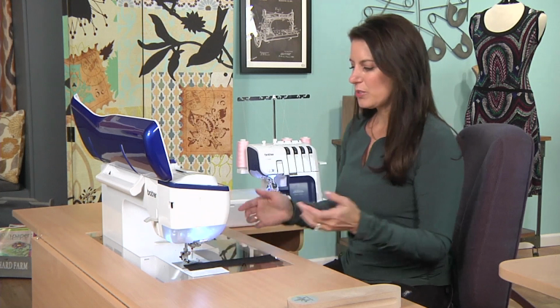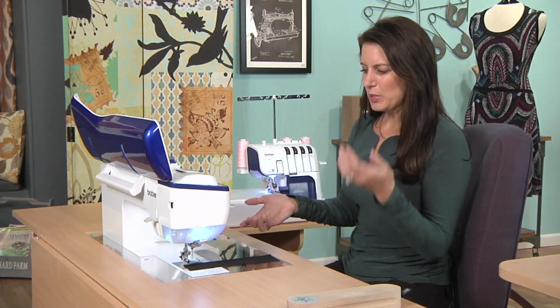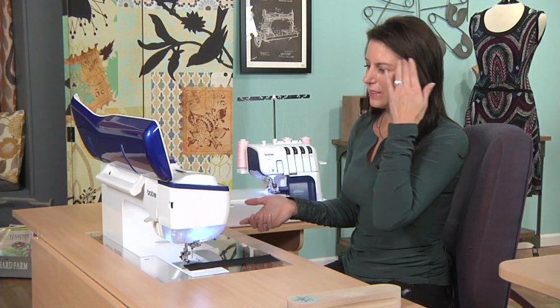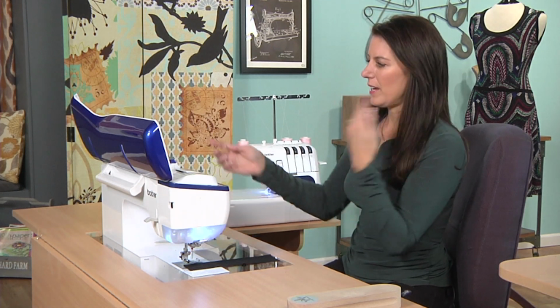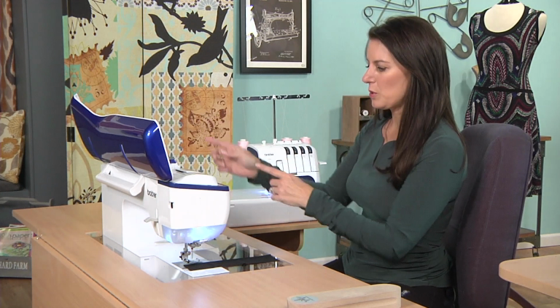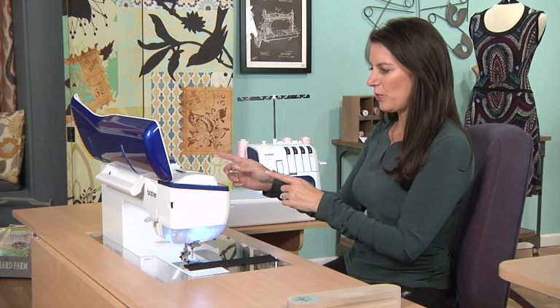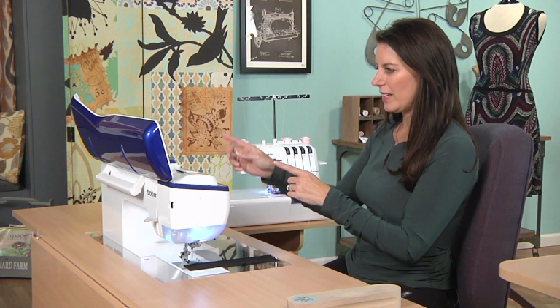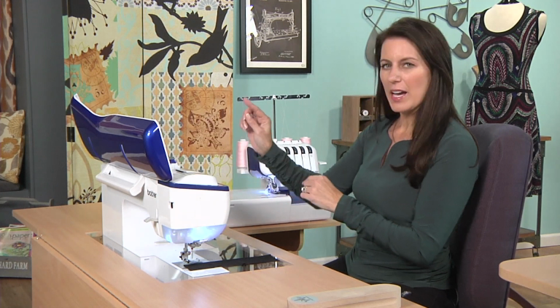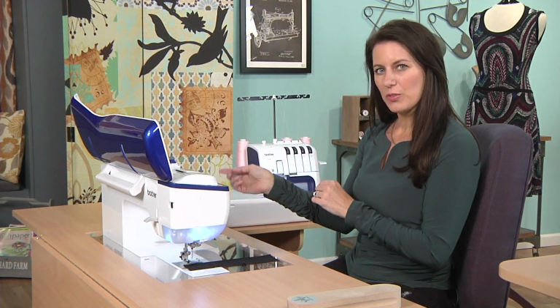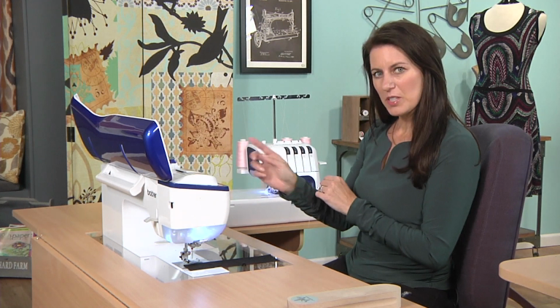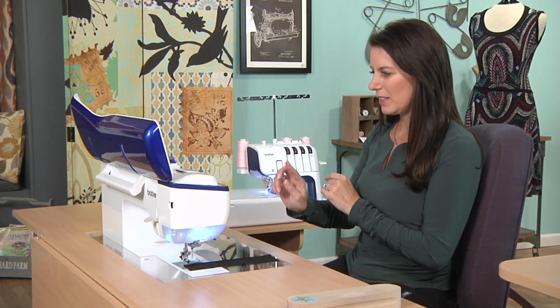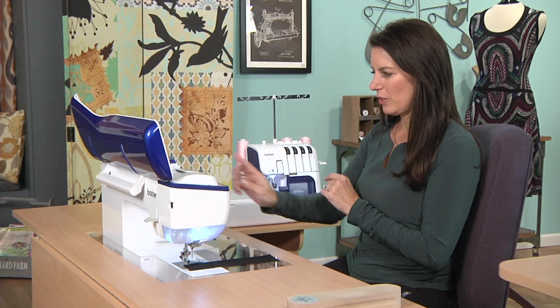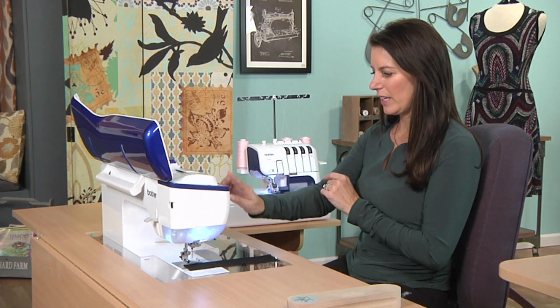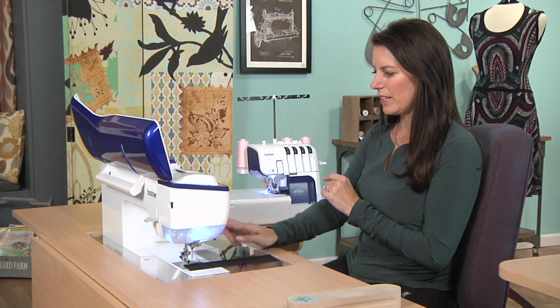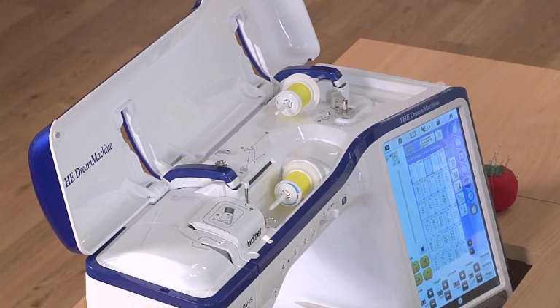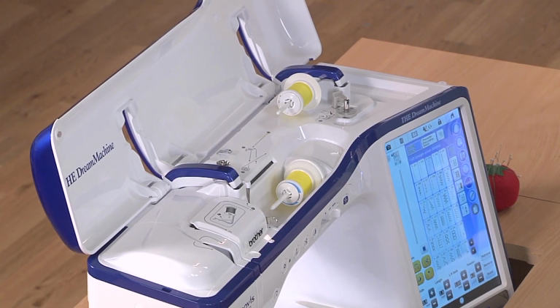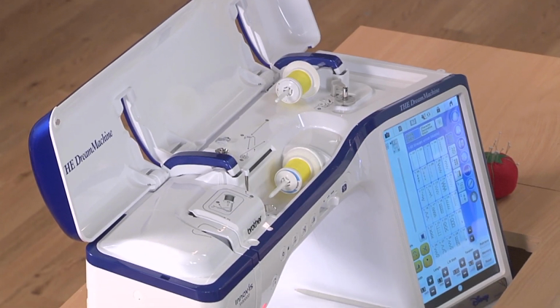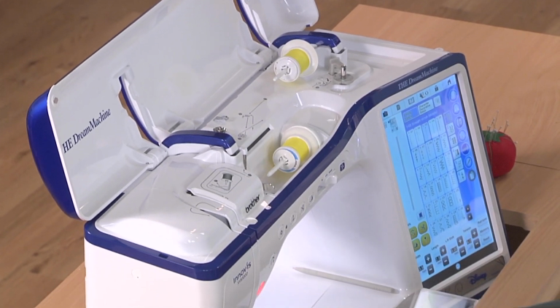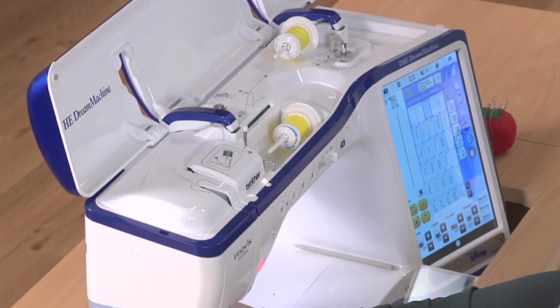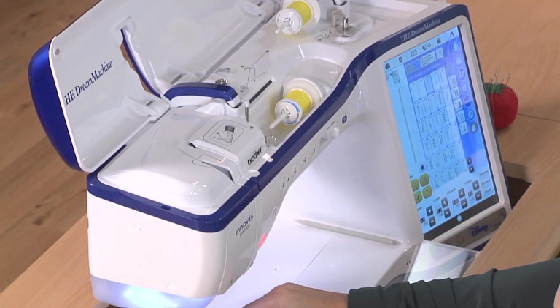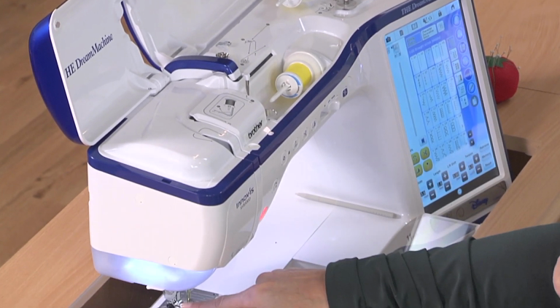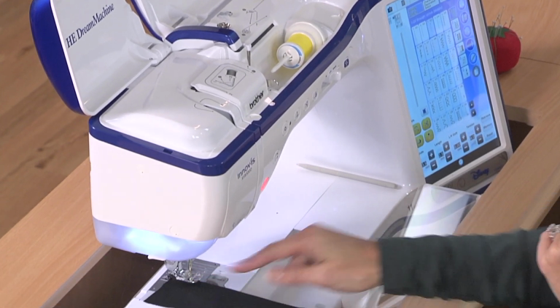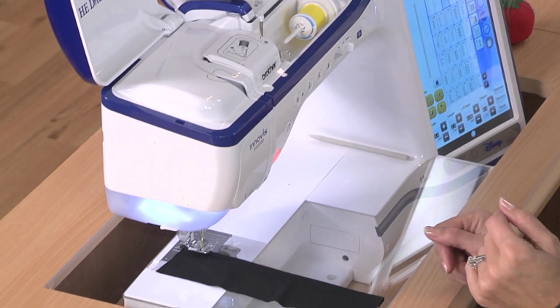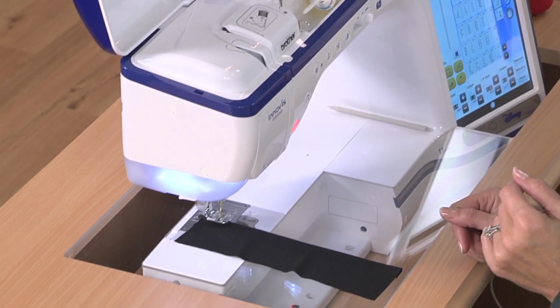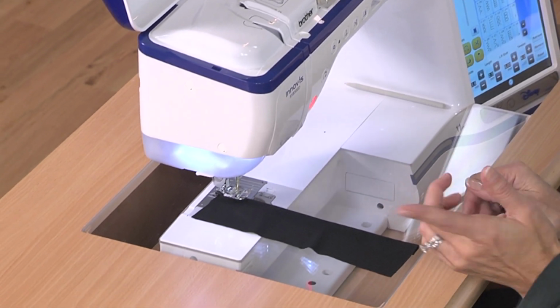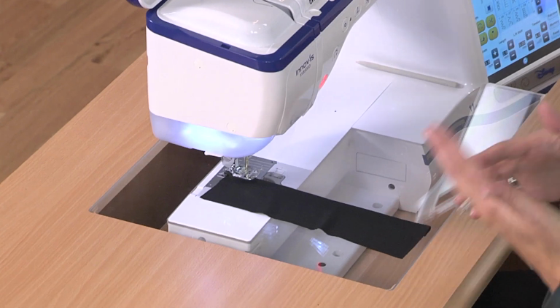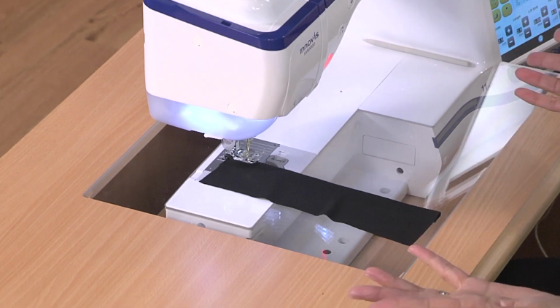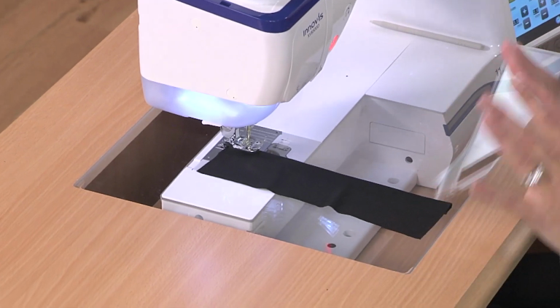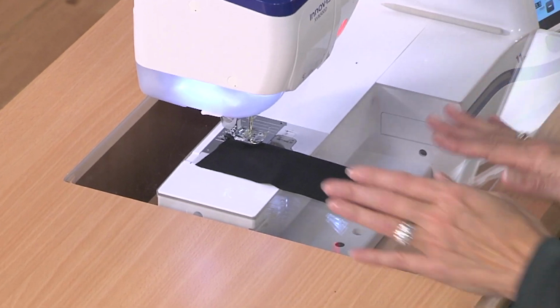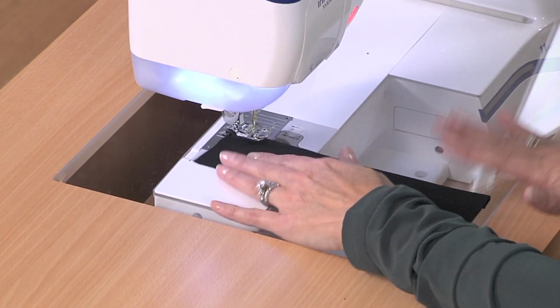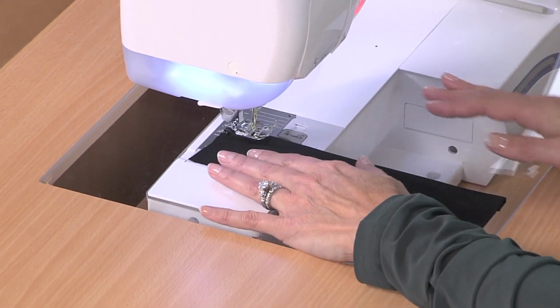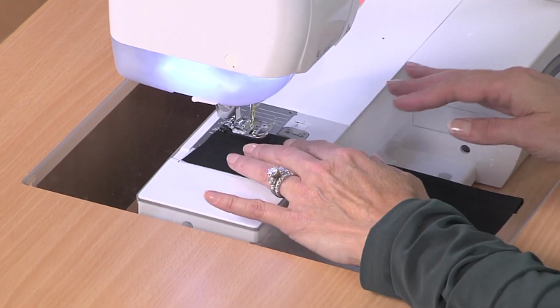So what a twin needle is — I have two spools of thread. I run it through the machine, threading it all as one. One thread goes through one needle, and one thread goes through the other. Same bobbin, everything else is the same.